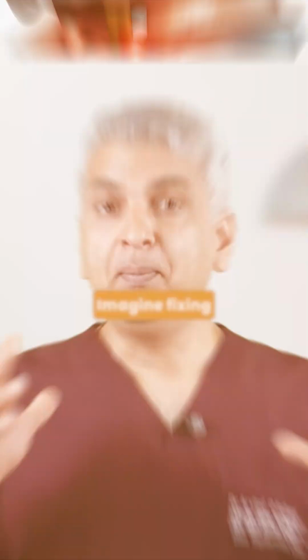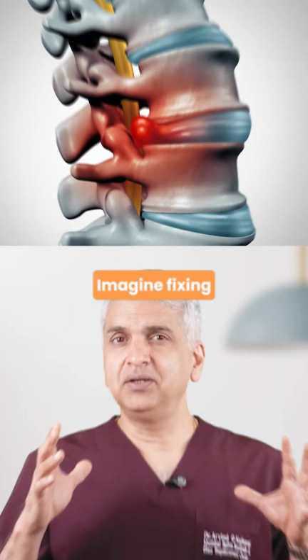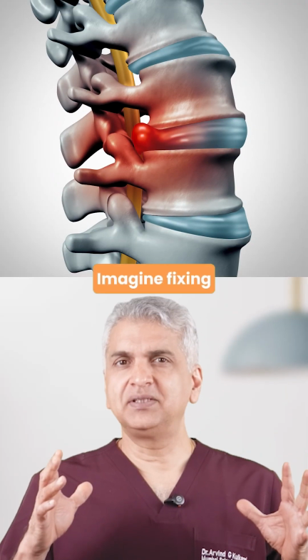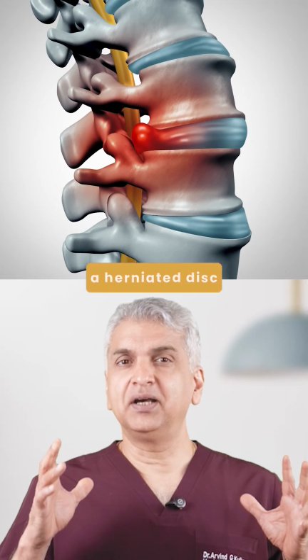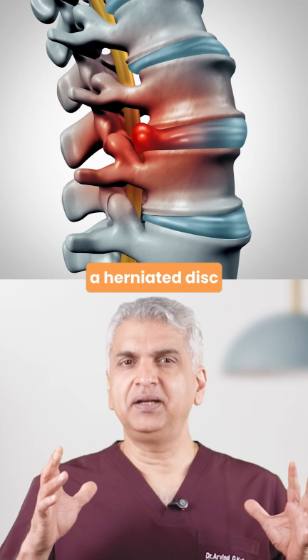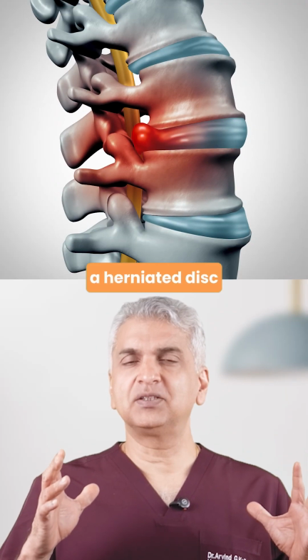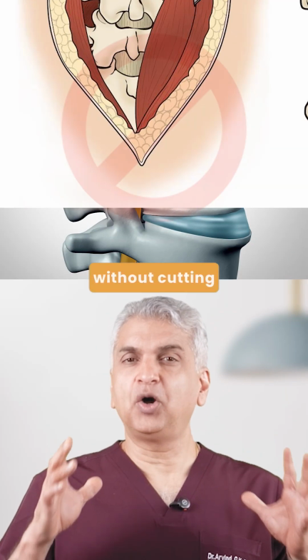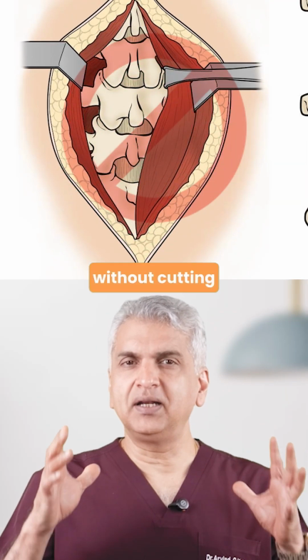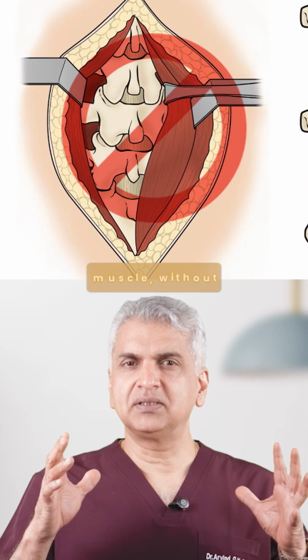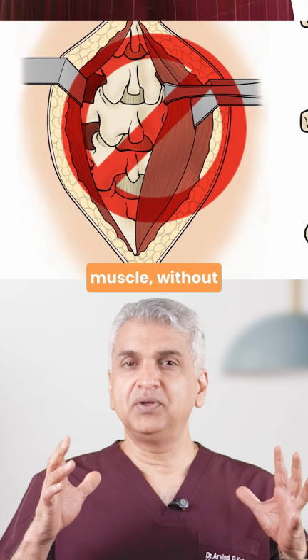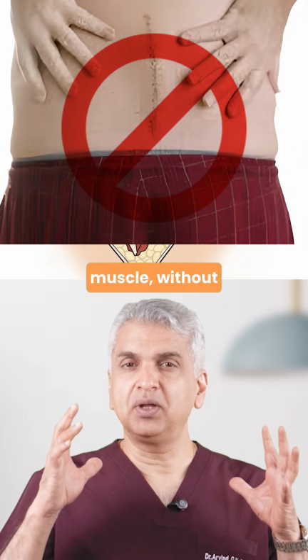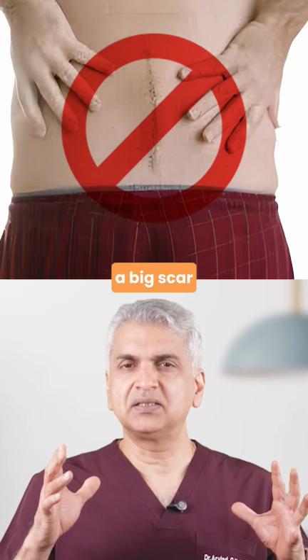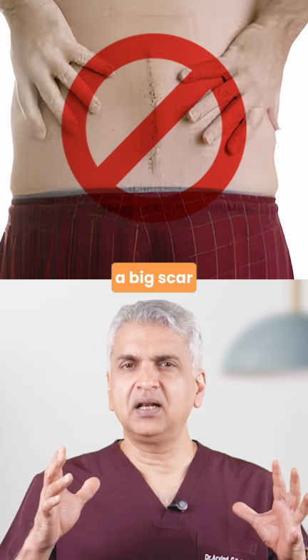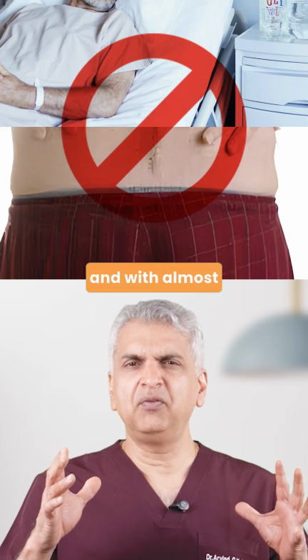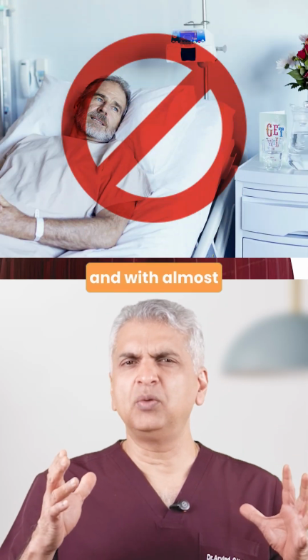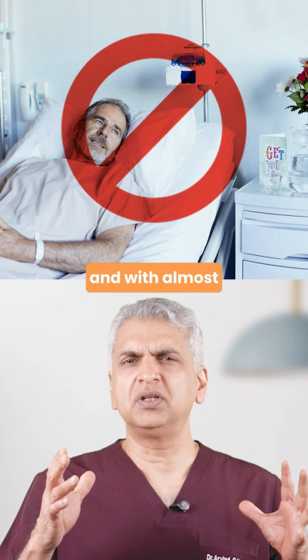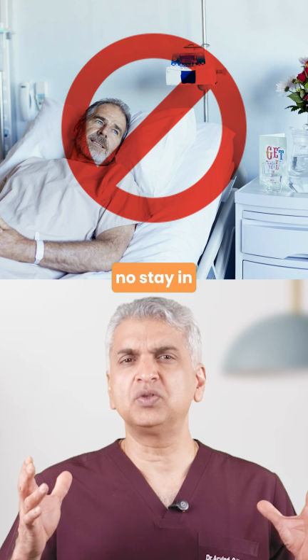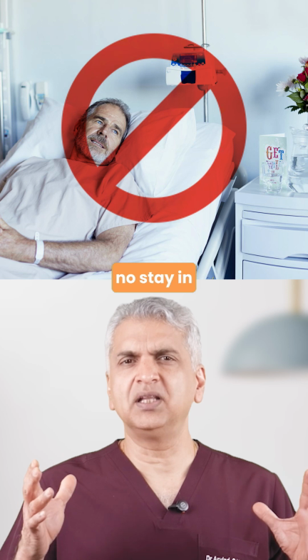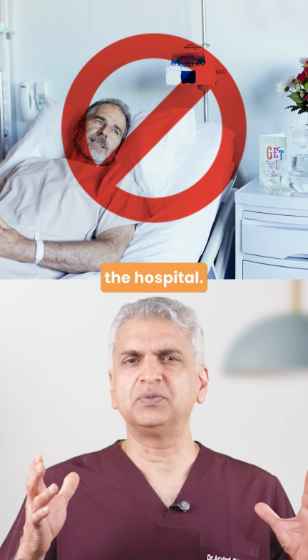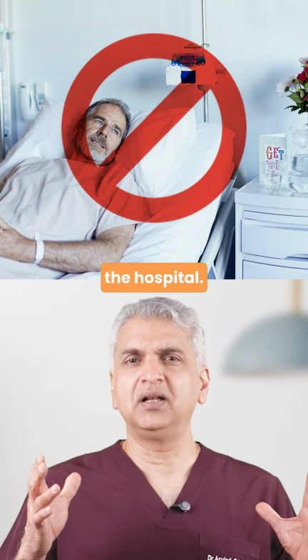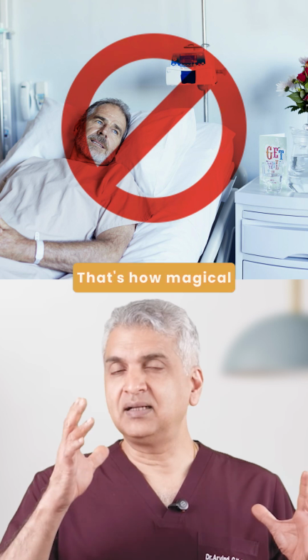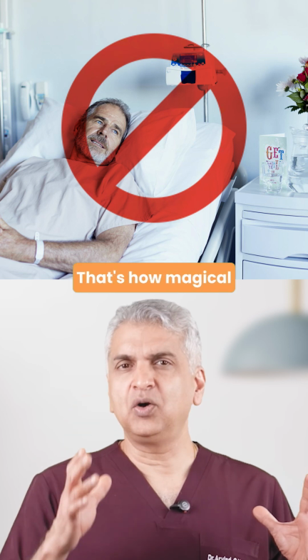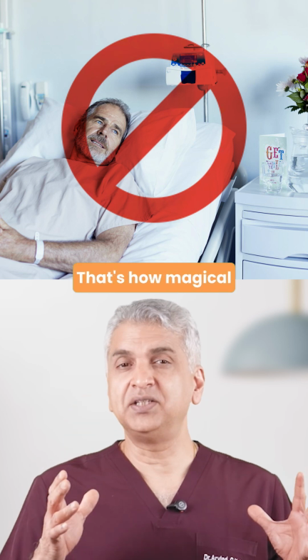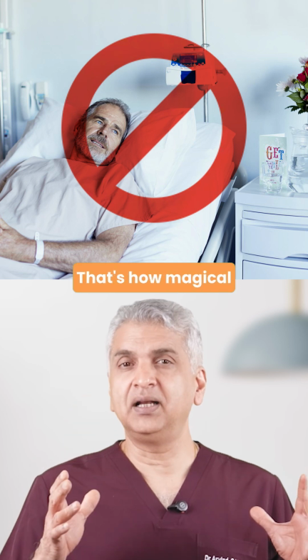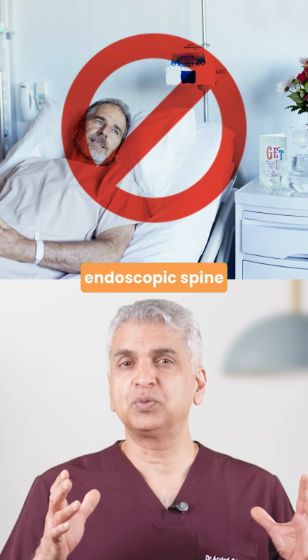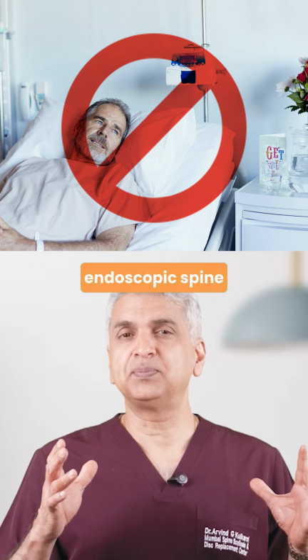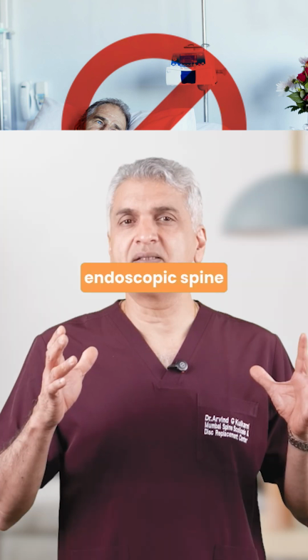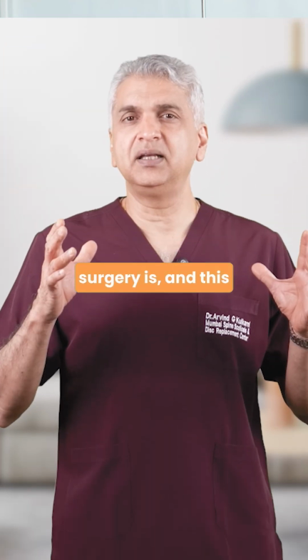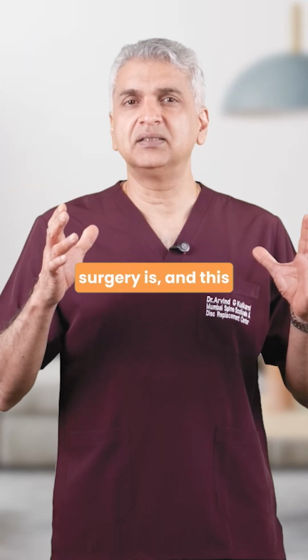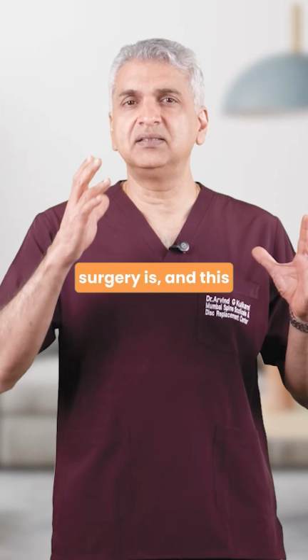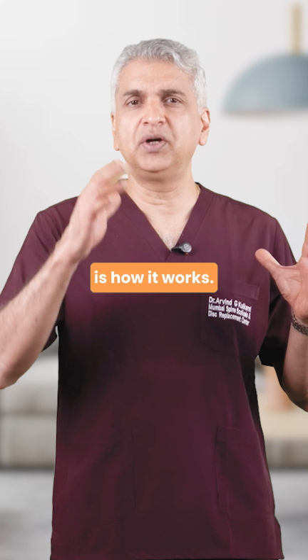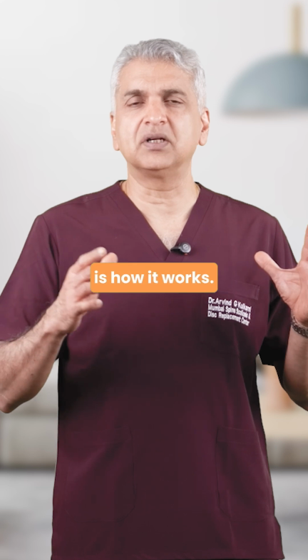Imagine fixing a herniated disc without cutting muscle, without a big scar, and with almost no stay in the hospital. That's how magical endoscopic spine surgery is. And this is how it works.